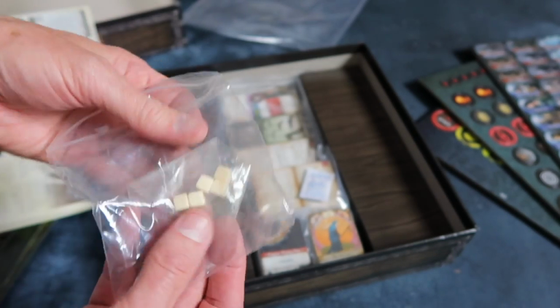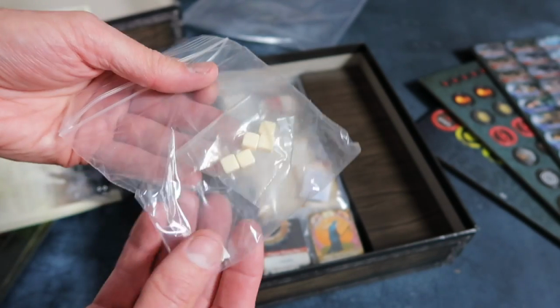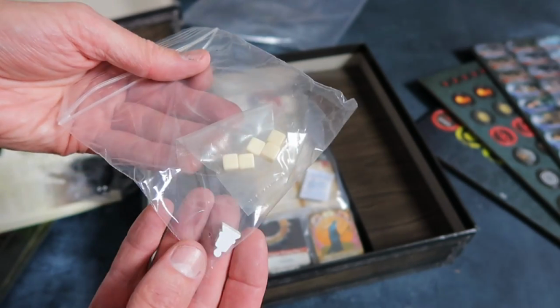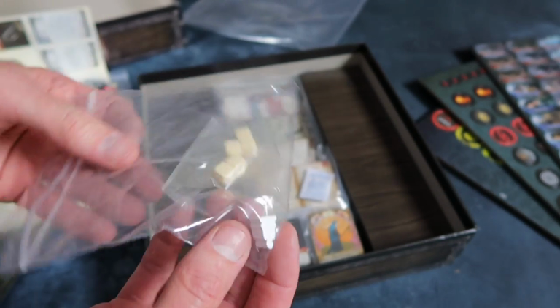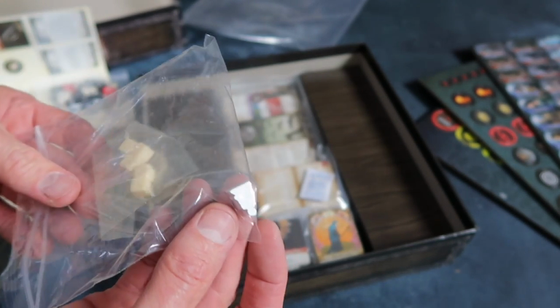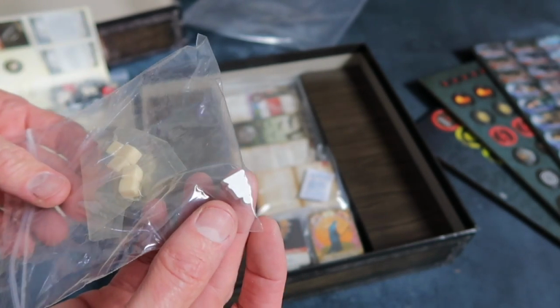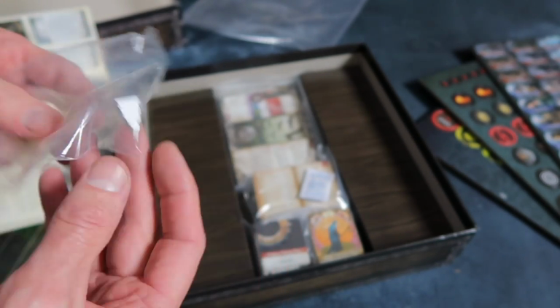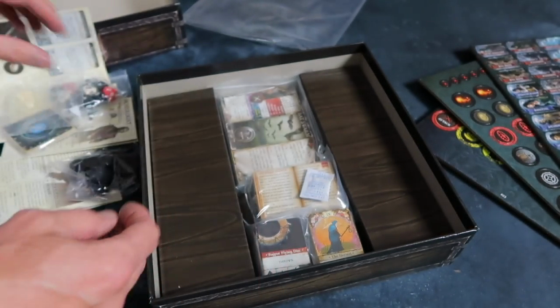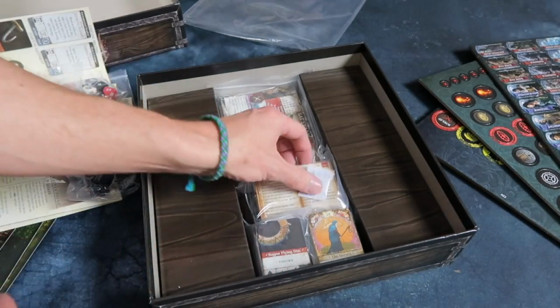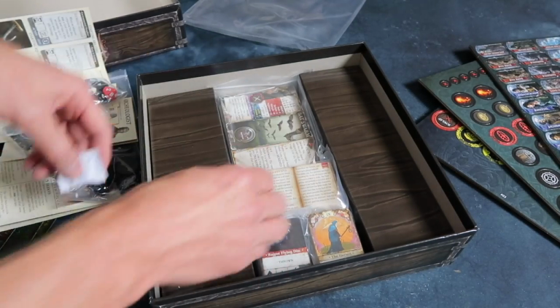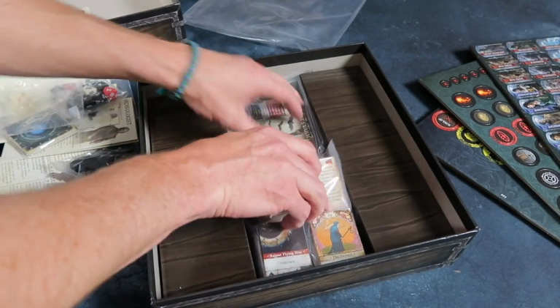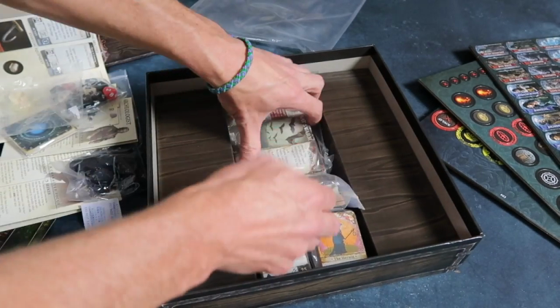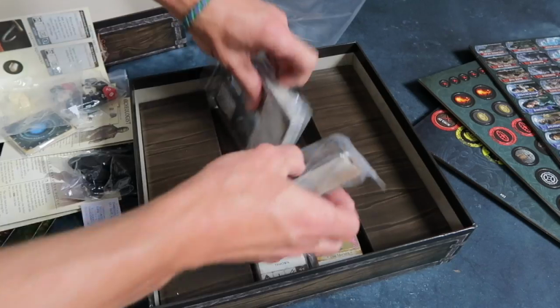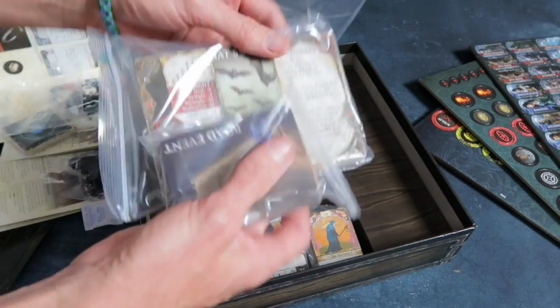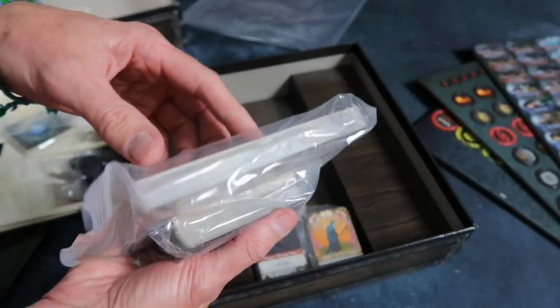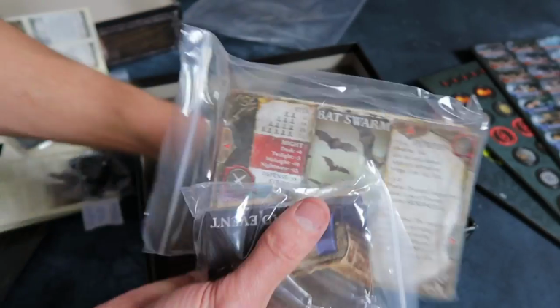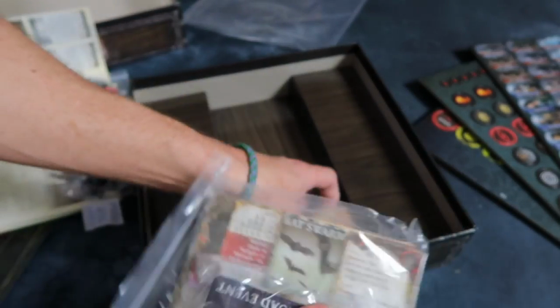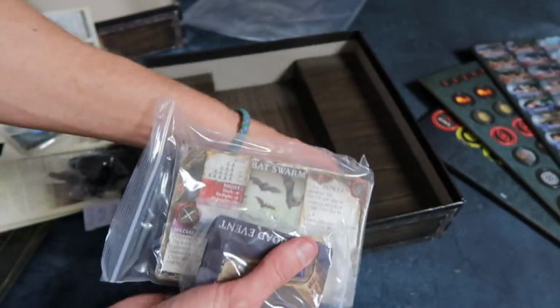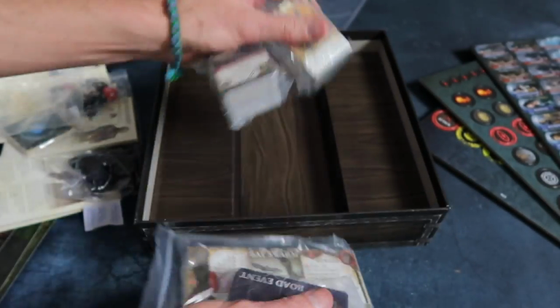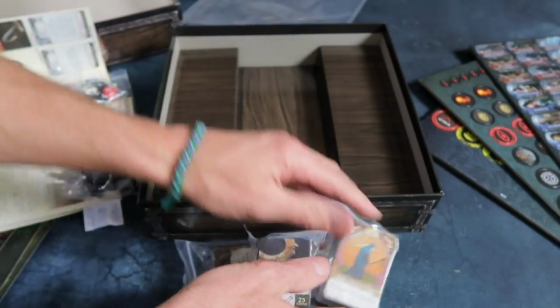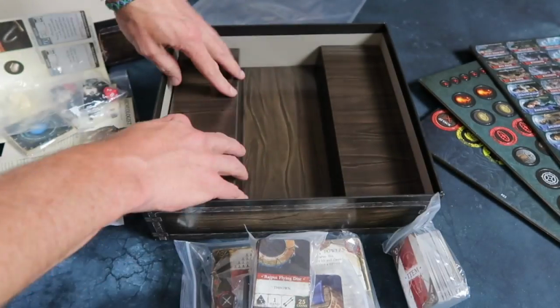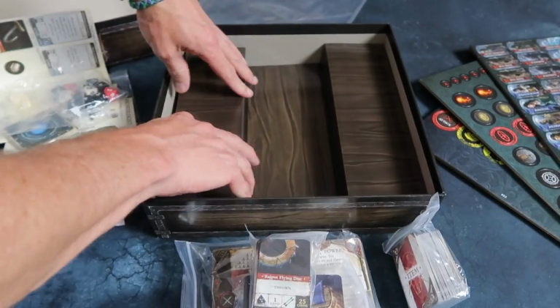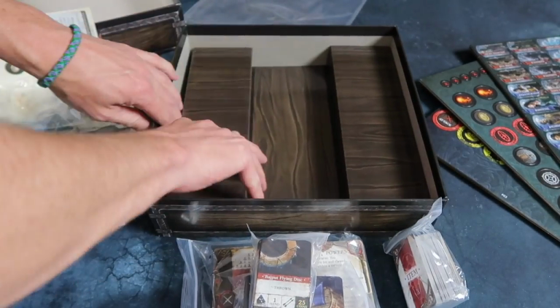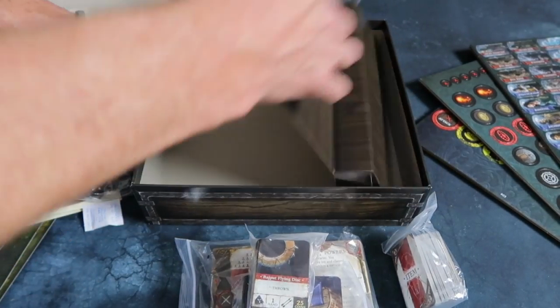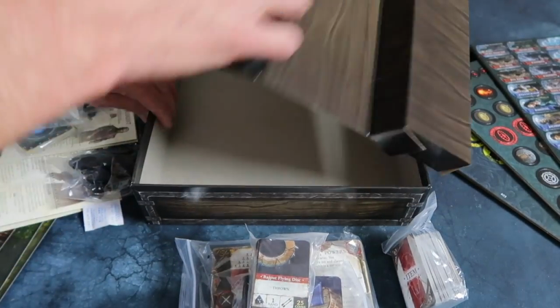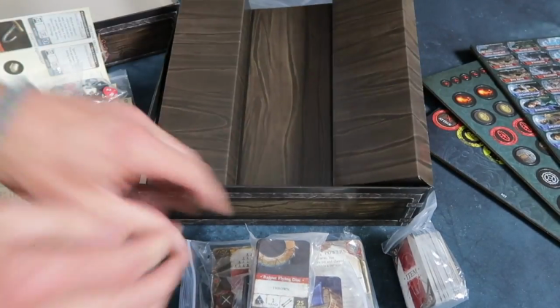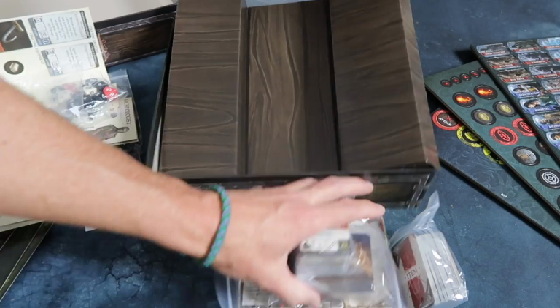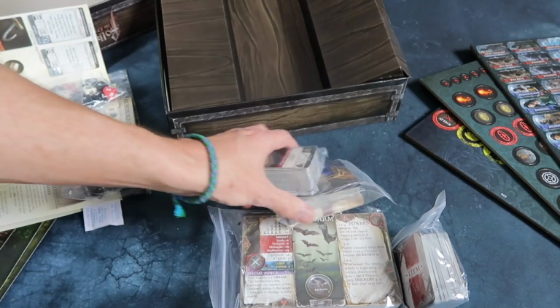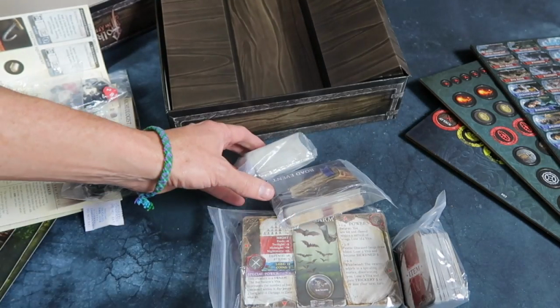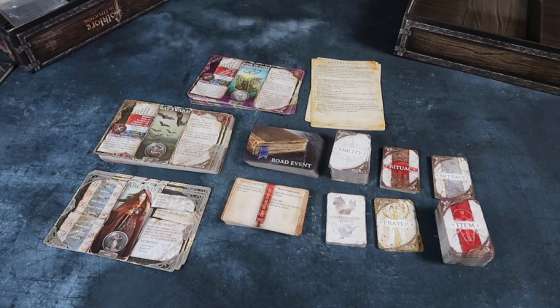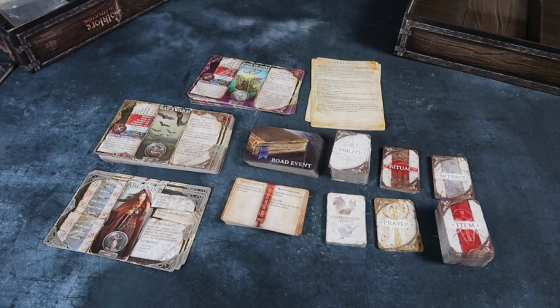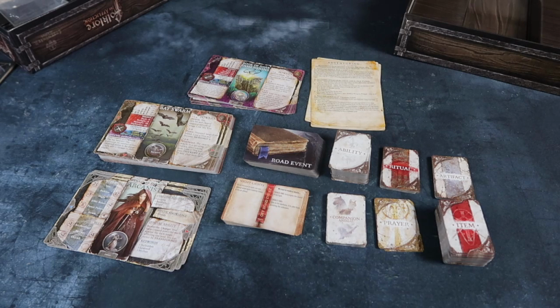We've got some stands for the standees, some dice — looks like ten-sided and four-sided dice, and the percentile dice in there as well. Some little white counters and a single meeple. And a bunch of cards — large cards and smaller cards.